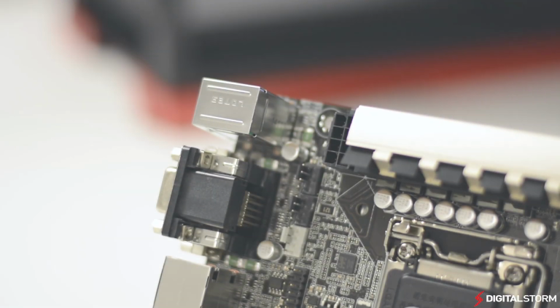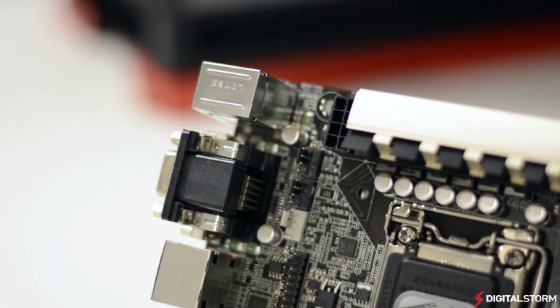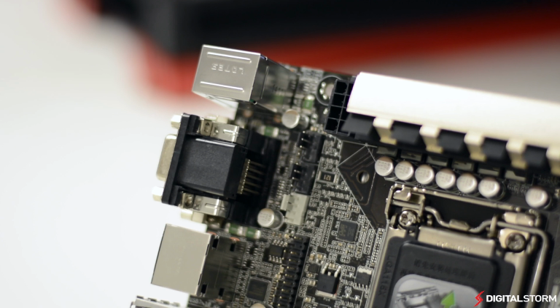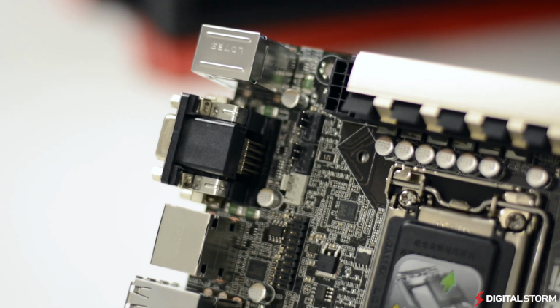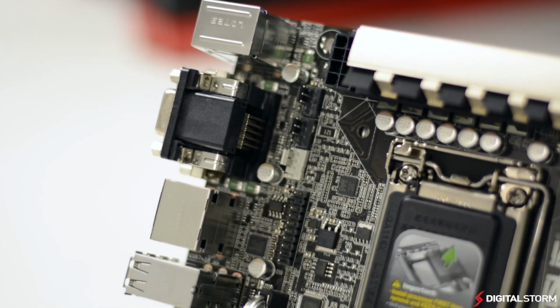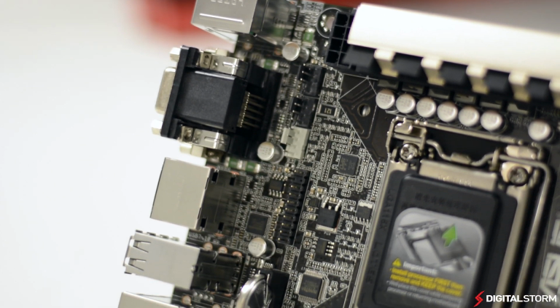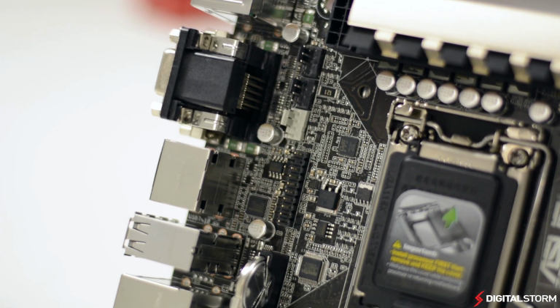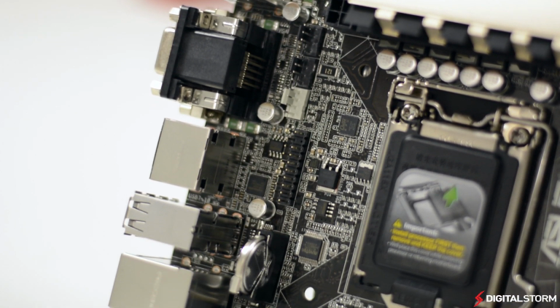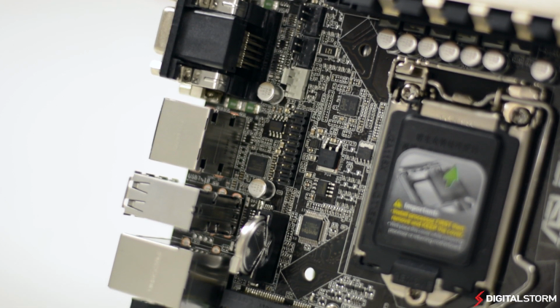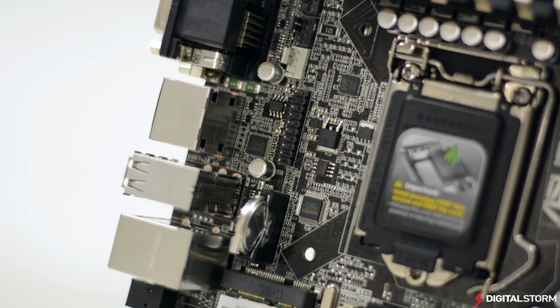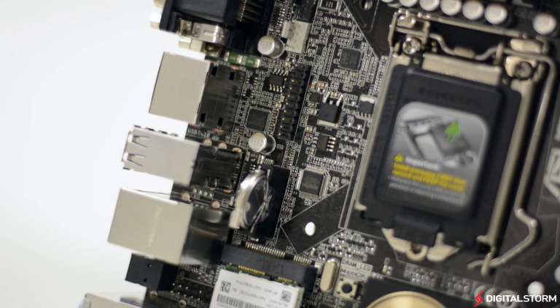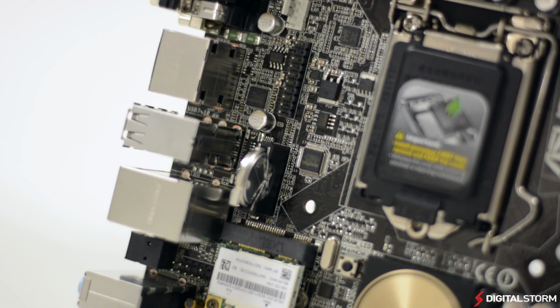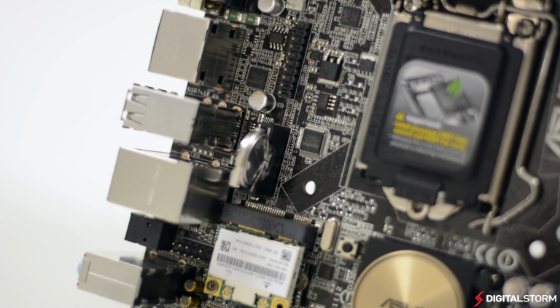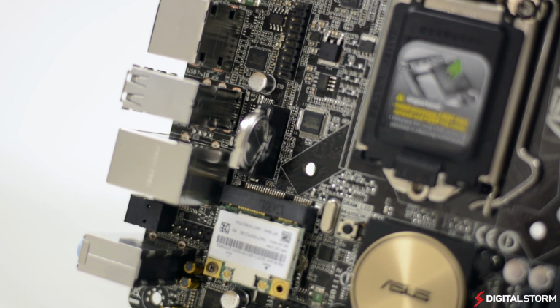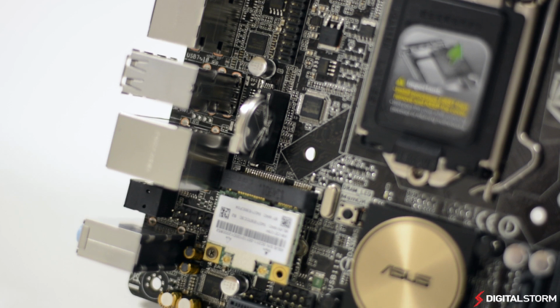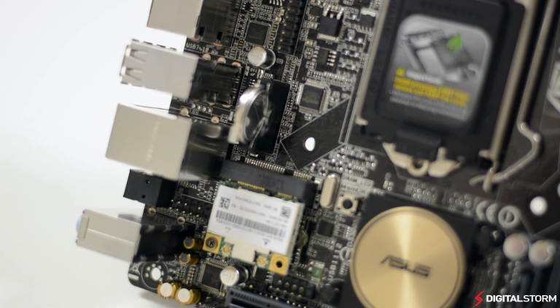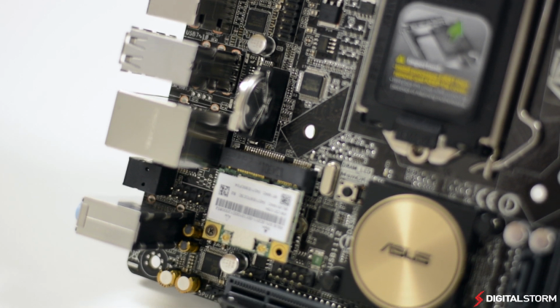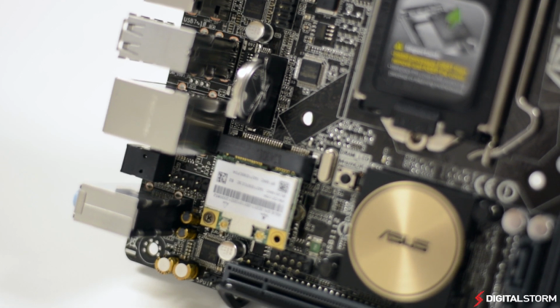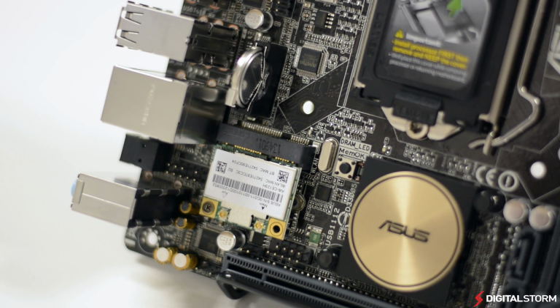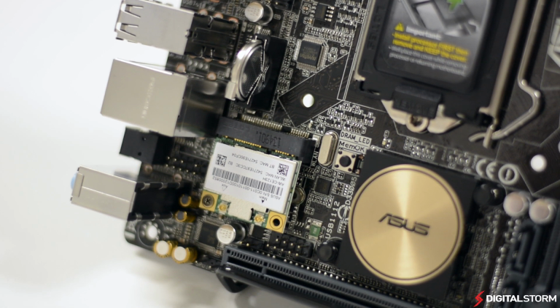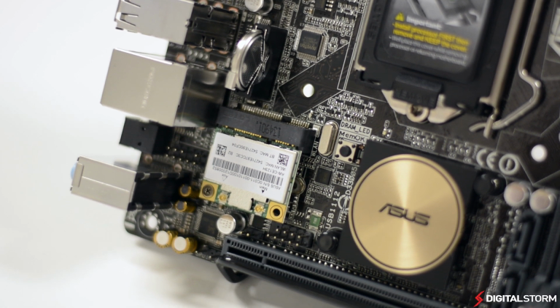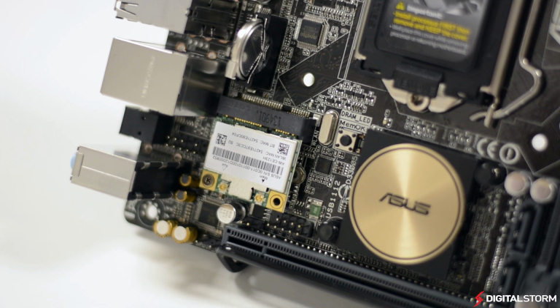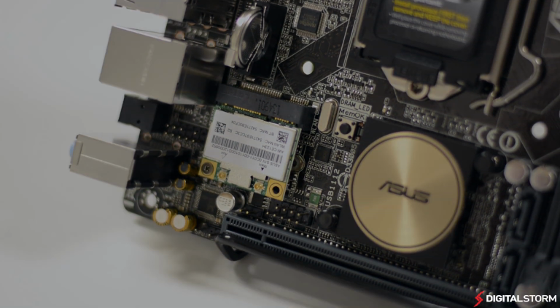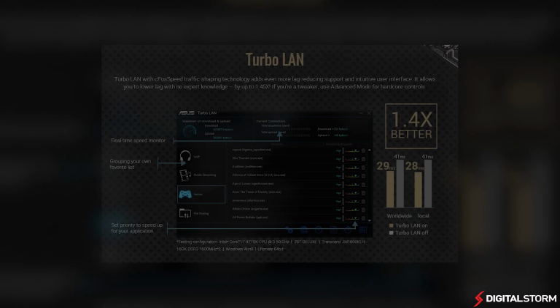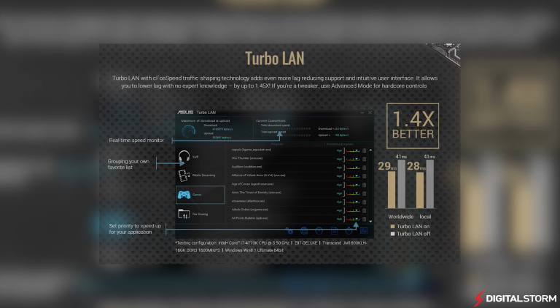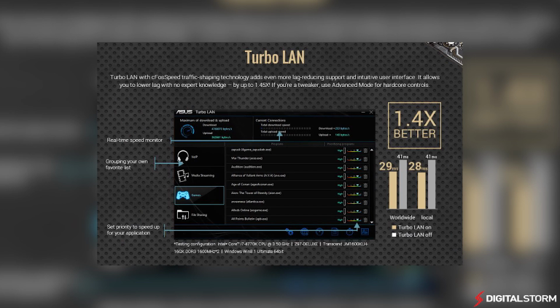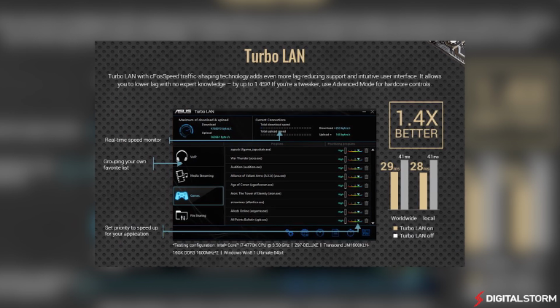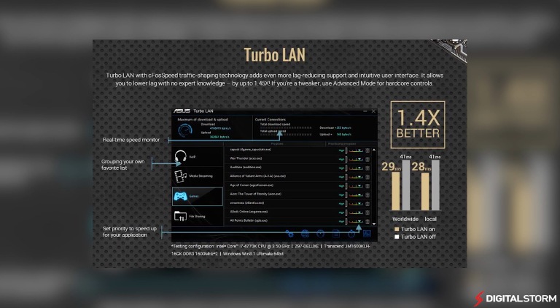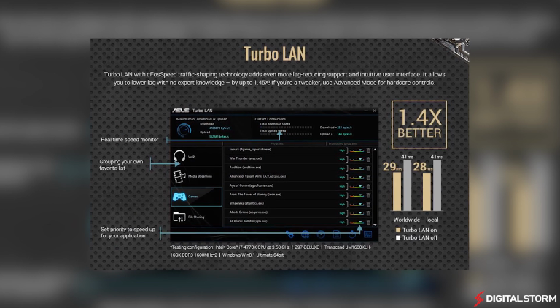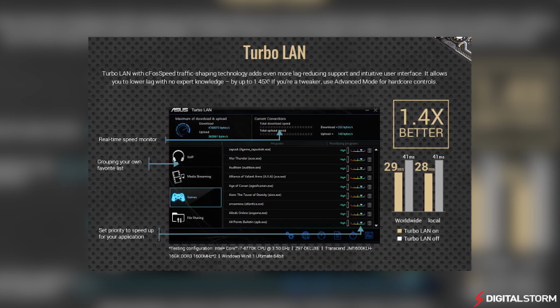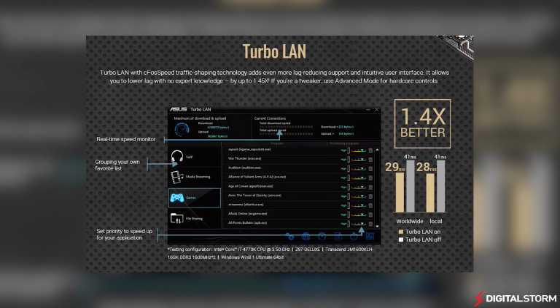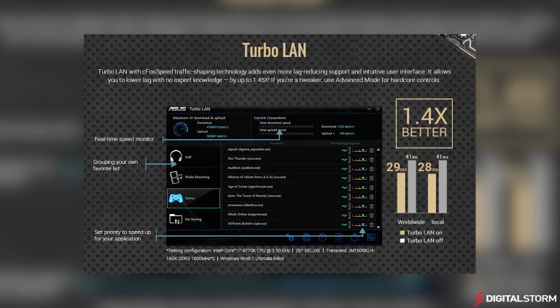Another new feature on the ASUS boards is the Intel Gigabit NIC. ASUS has foregone third-party solutions like Killer and has stuck with Intel for their latest series. The Turbo LAN feature allows you to monitor your network speed in real-time, as well as give certain applications higher priority over others.